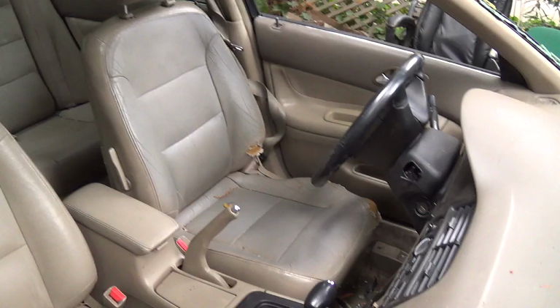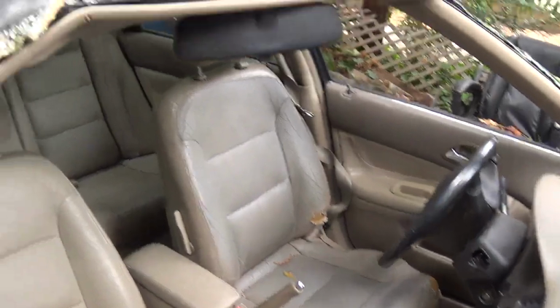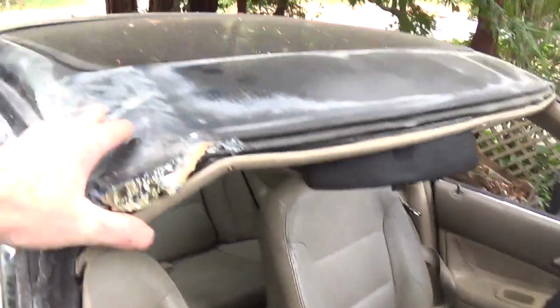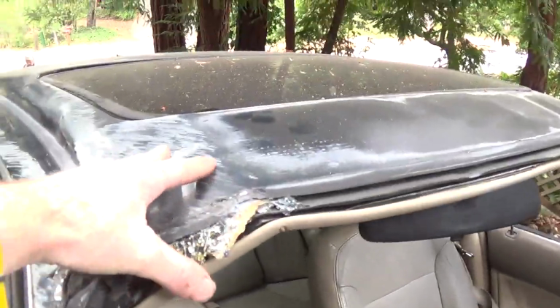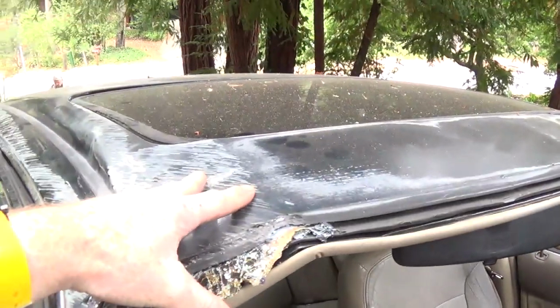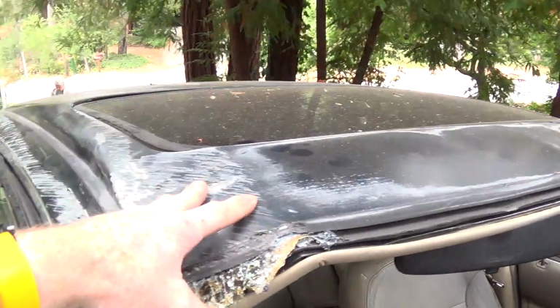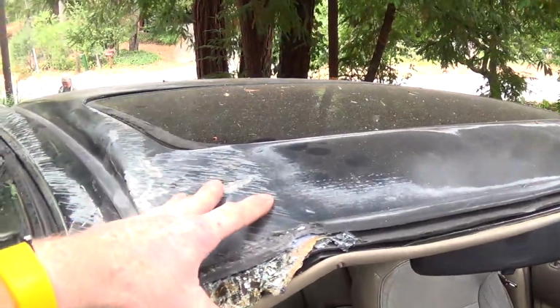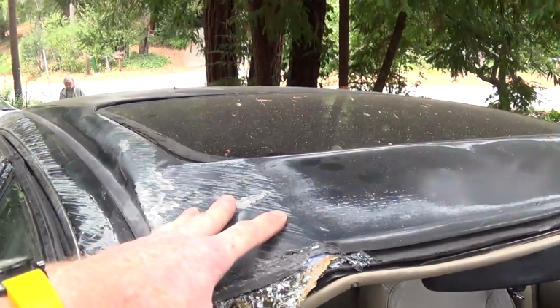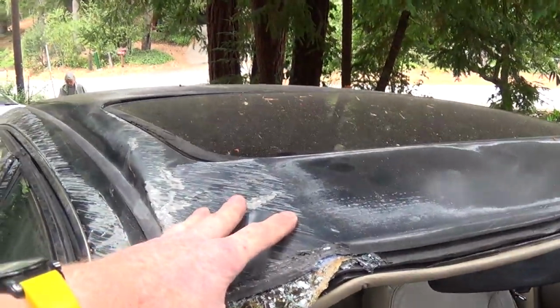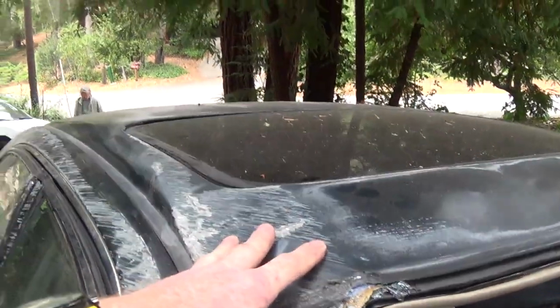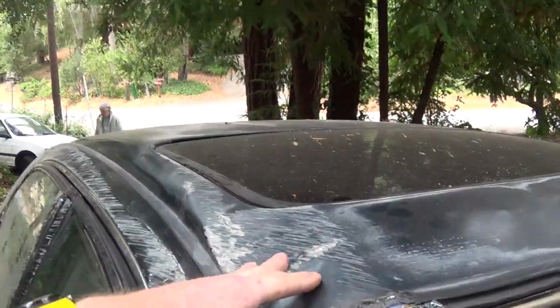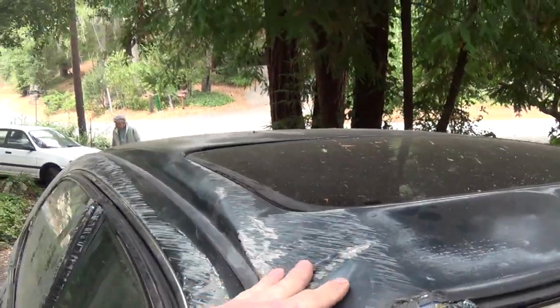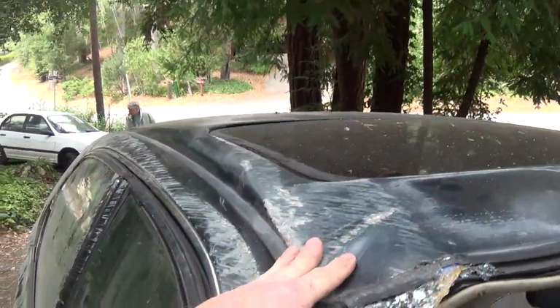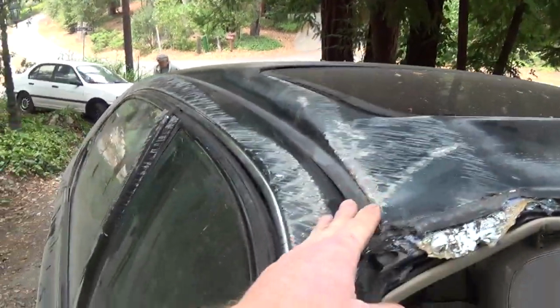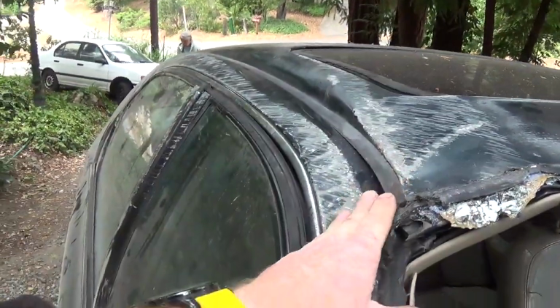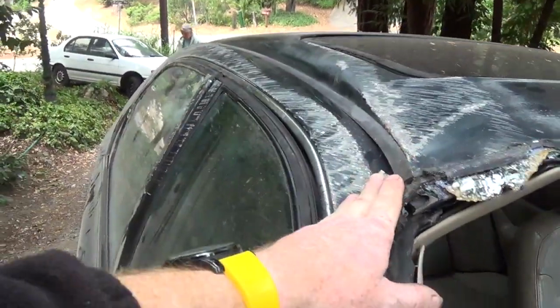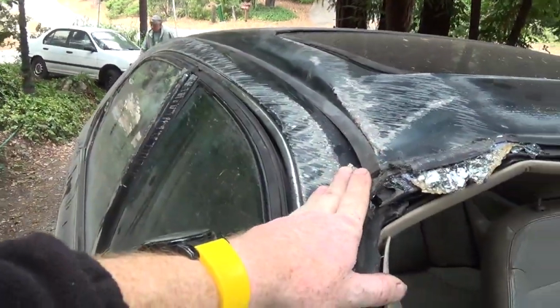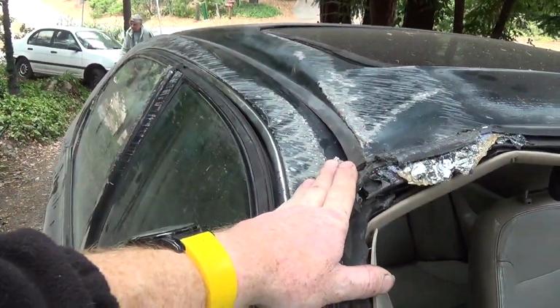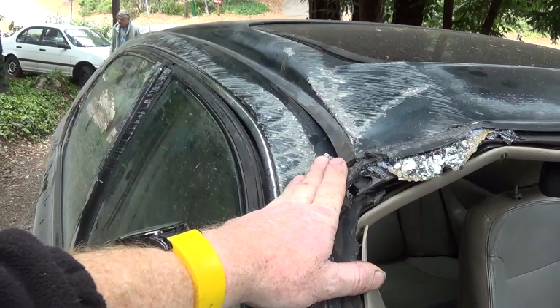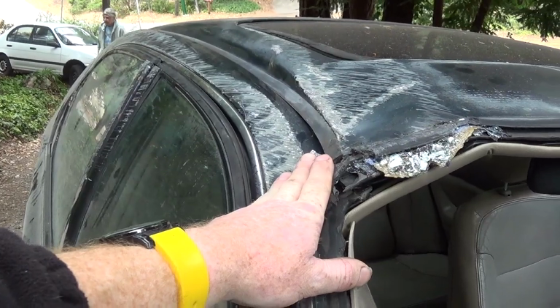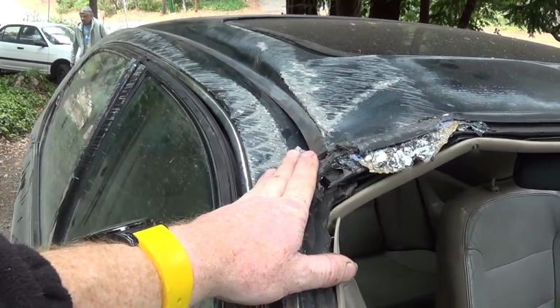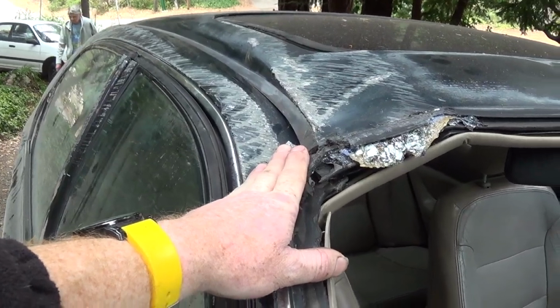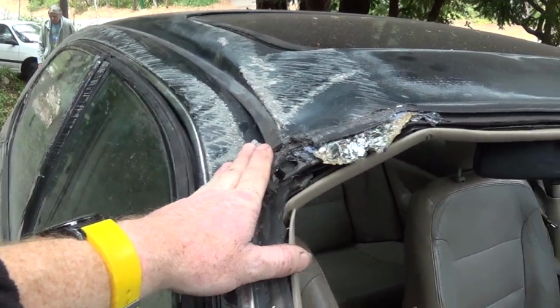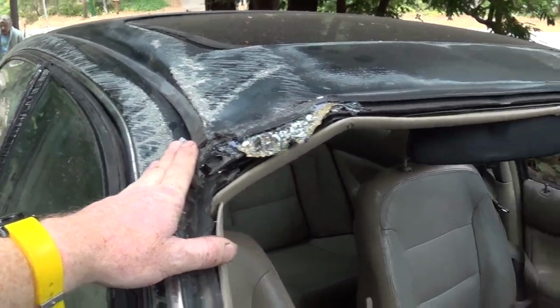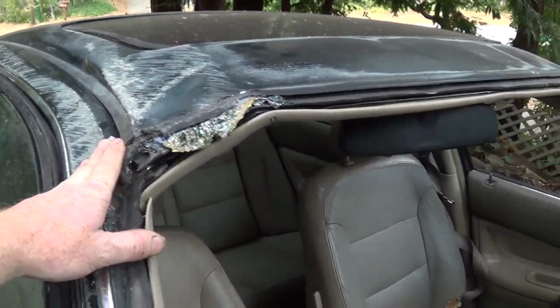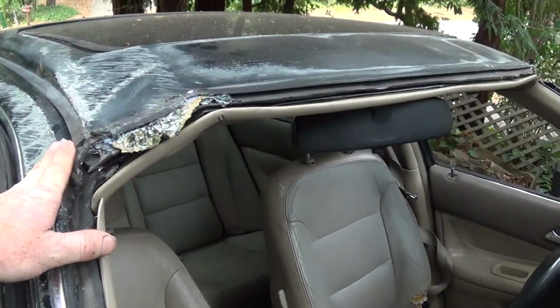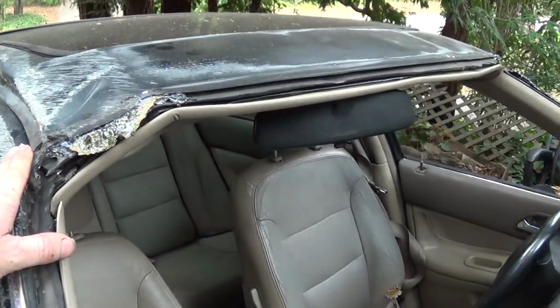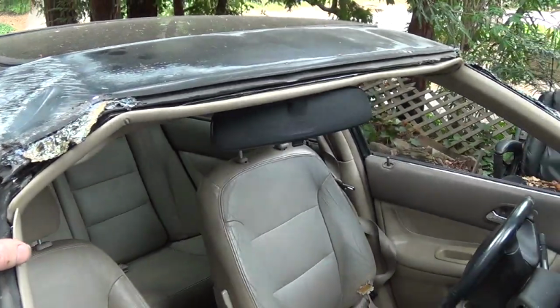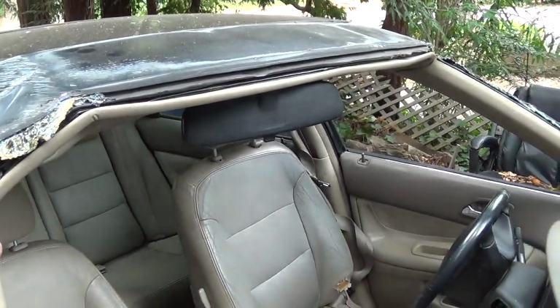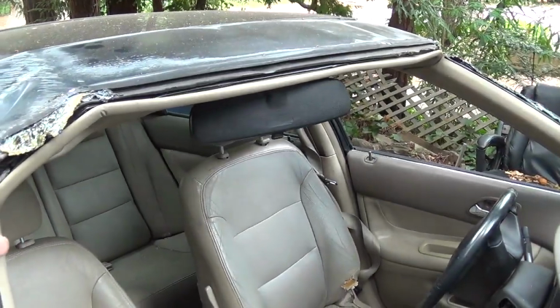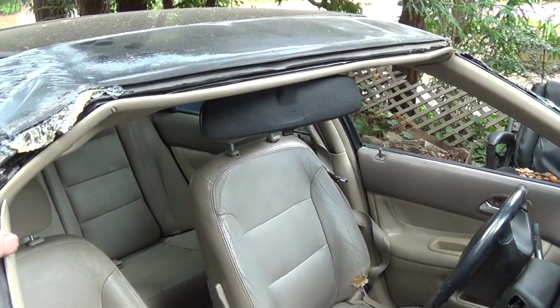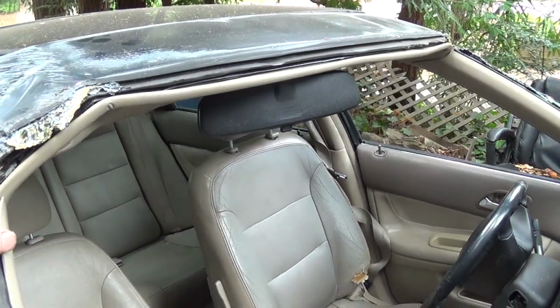The roof is pretty mangled. I think it has frame damage underneath. I thought I could save it by looking at the pictures, but it's just too far gone.